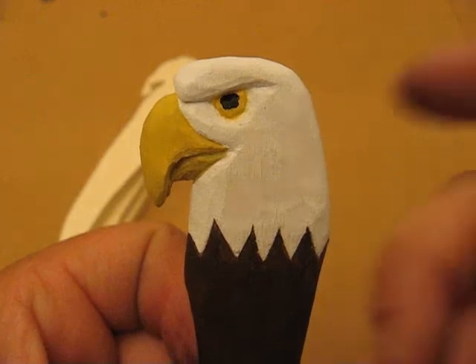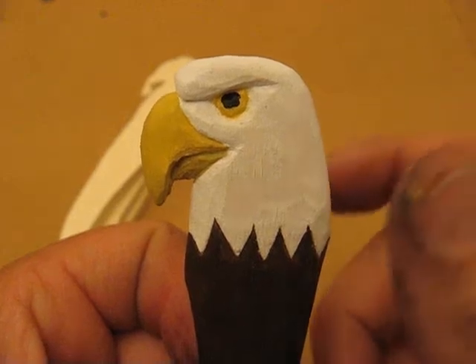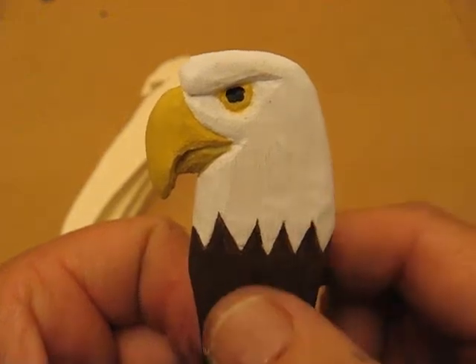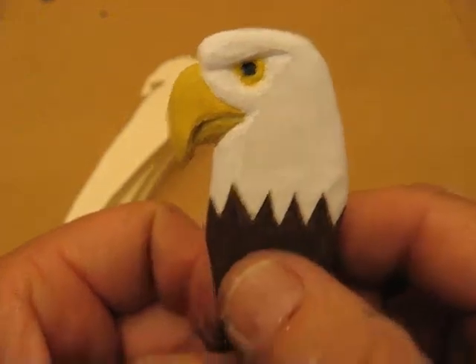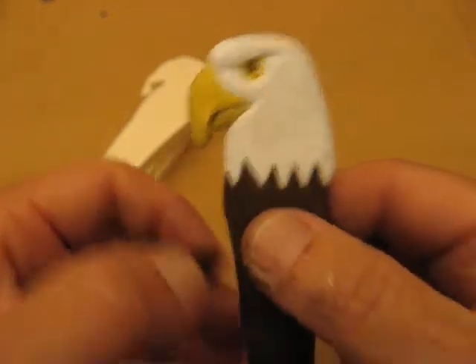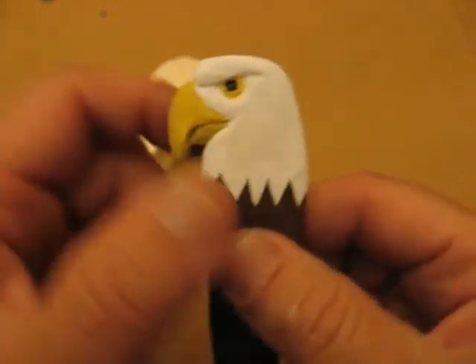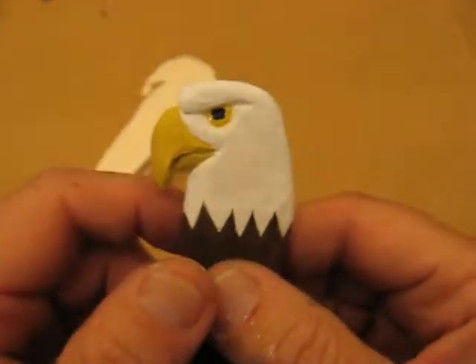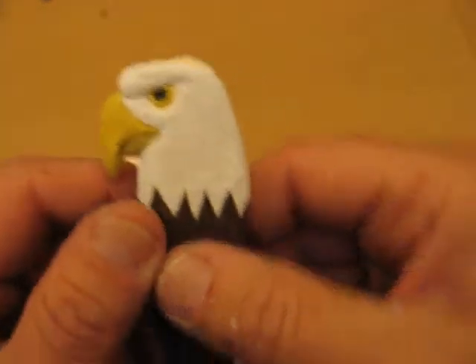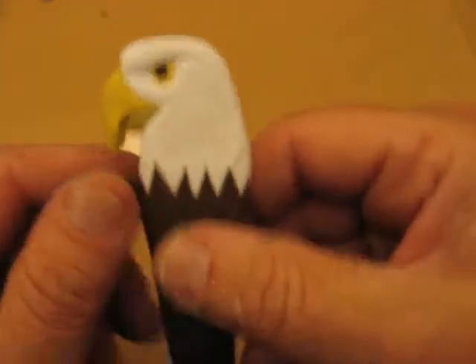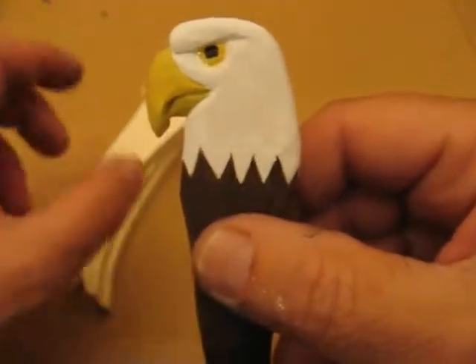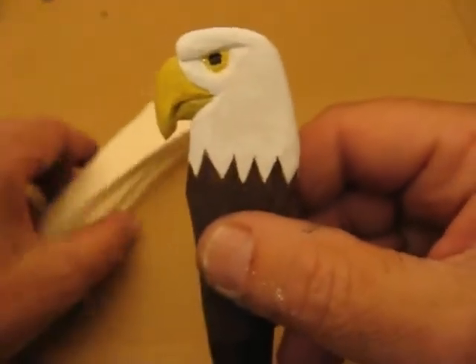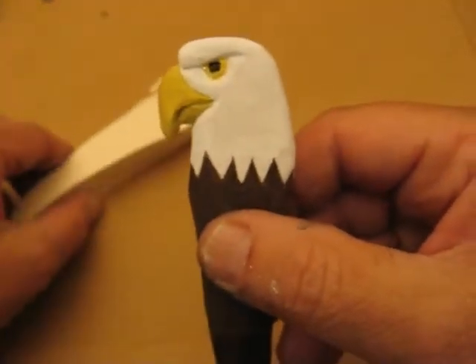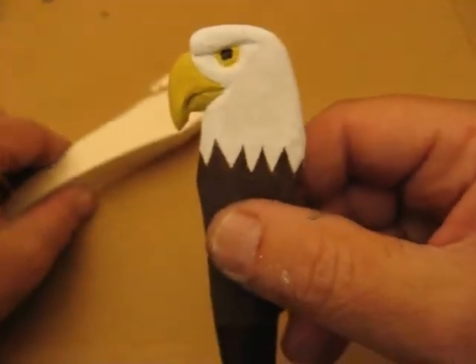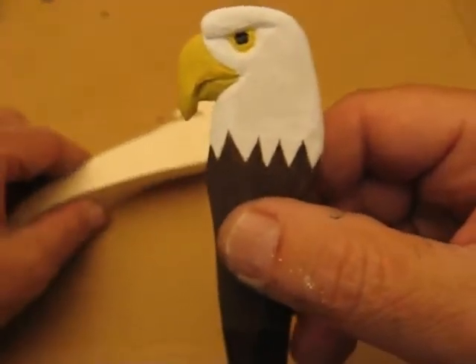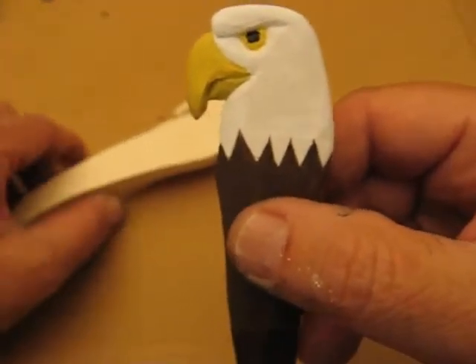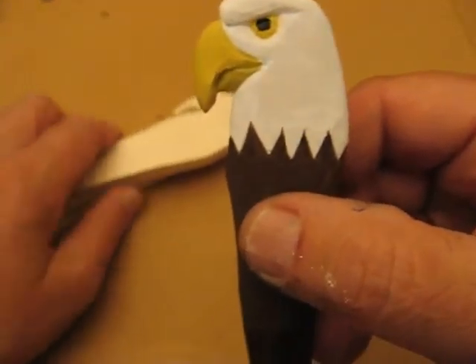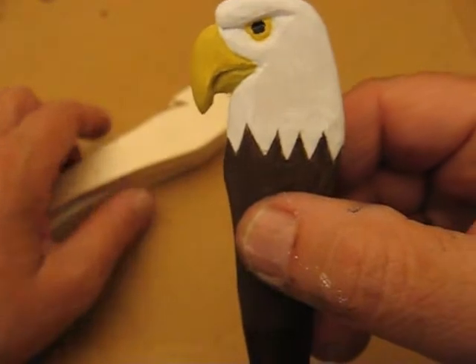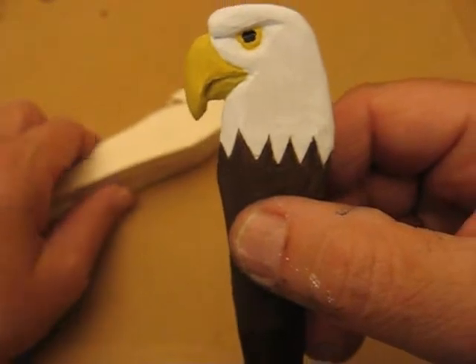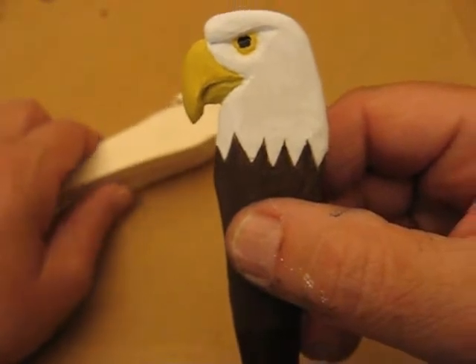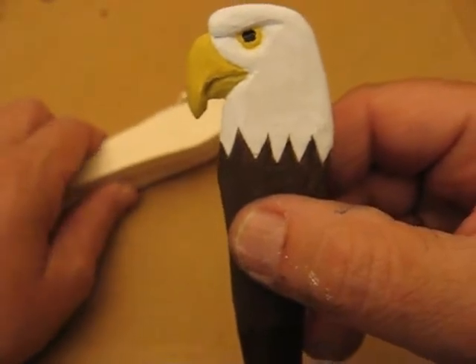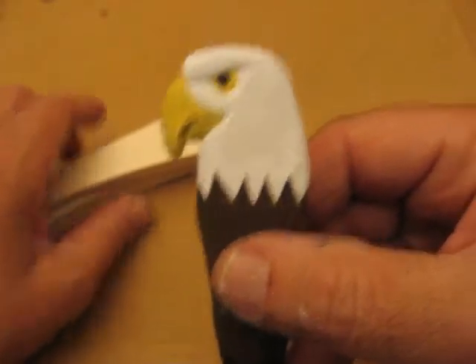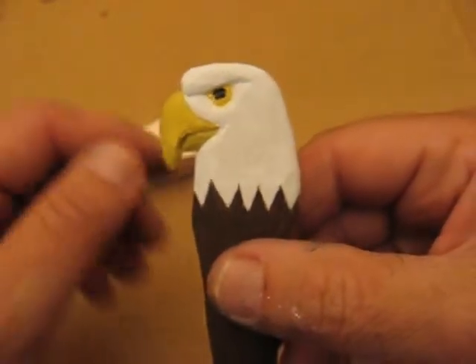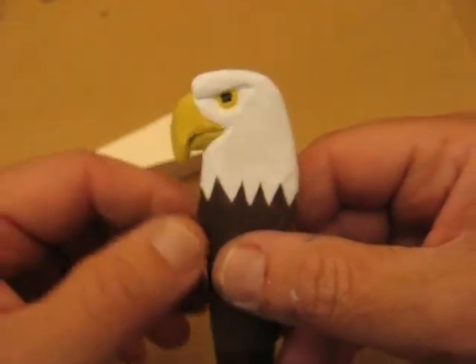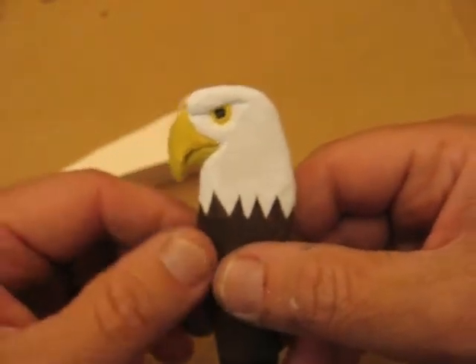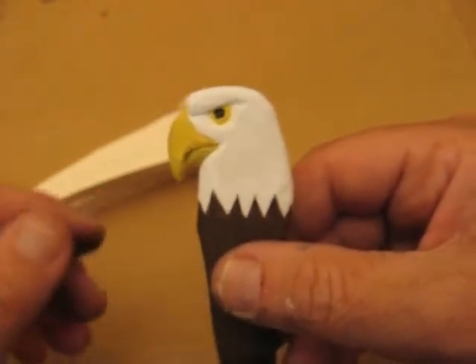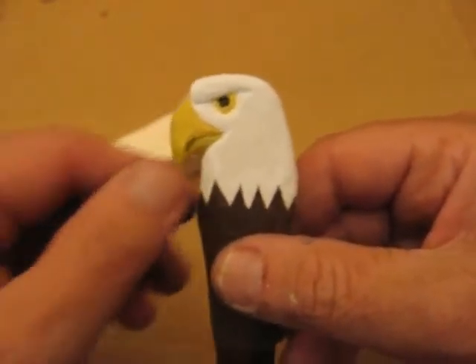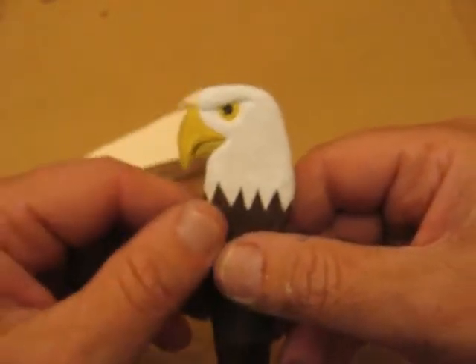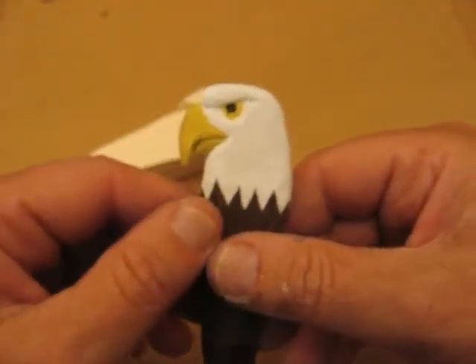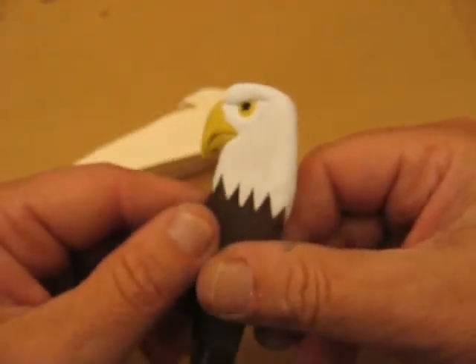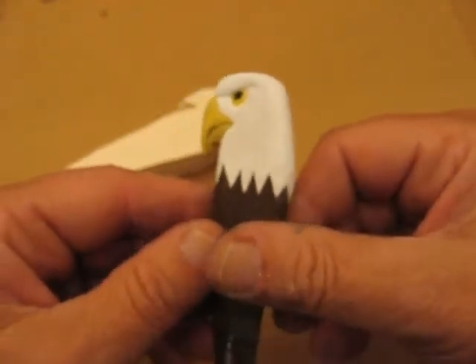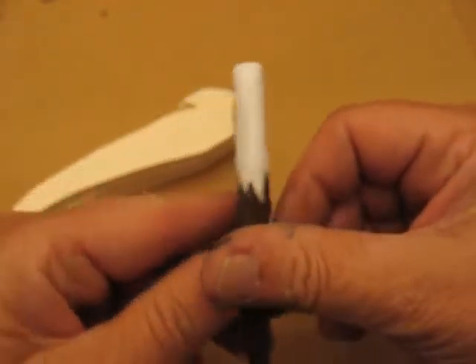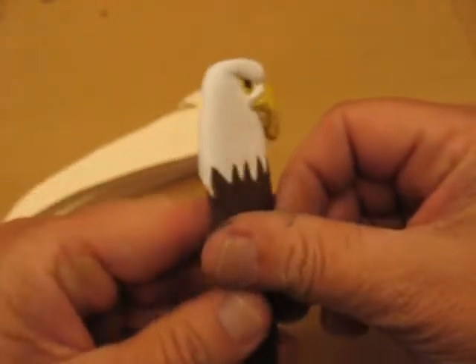Hi, welcome back to the Carver's Woodshop. This is Arlene once again. This is a new project we're going to work on. It should be a very simple one — not really a lot of detail.